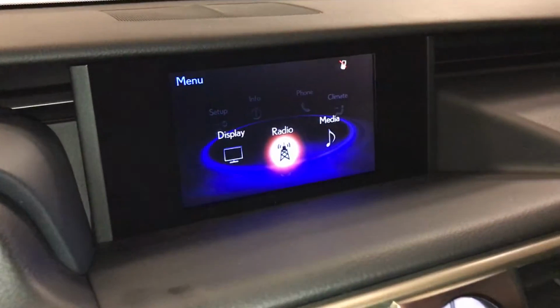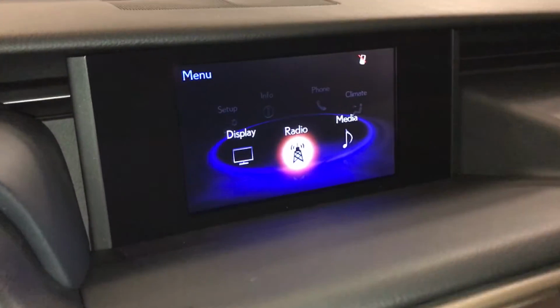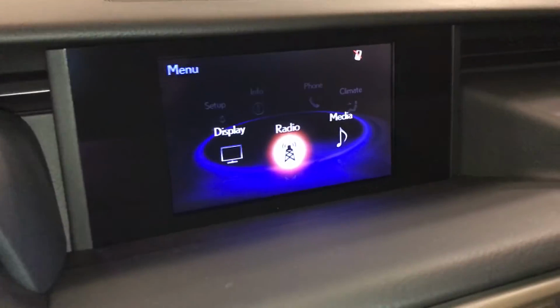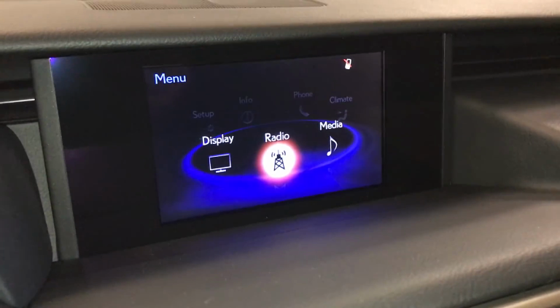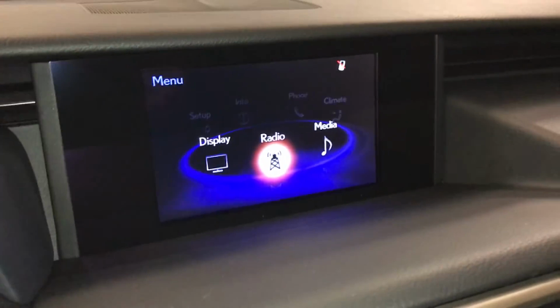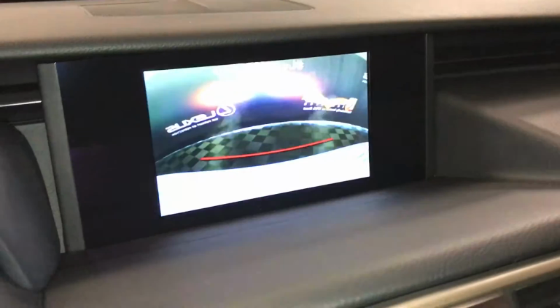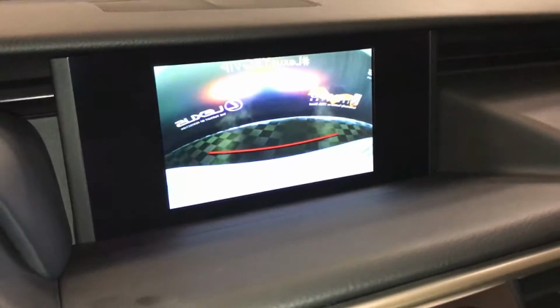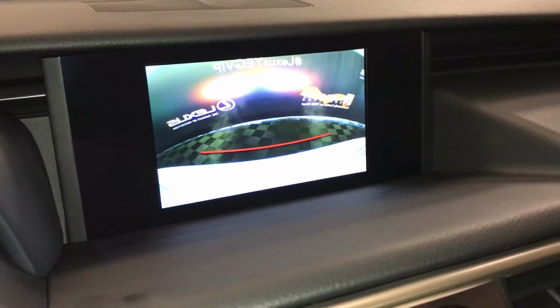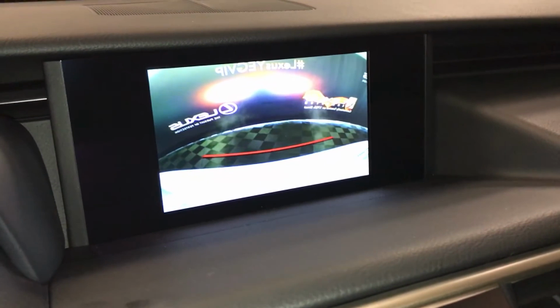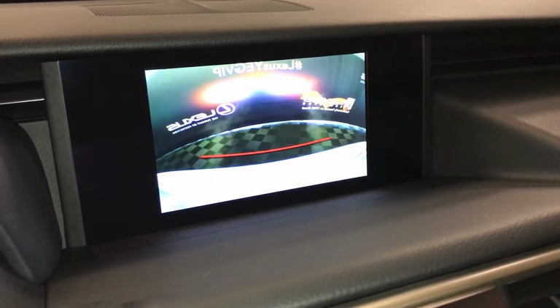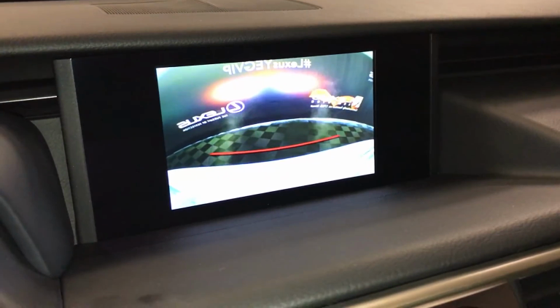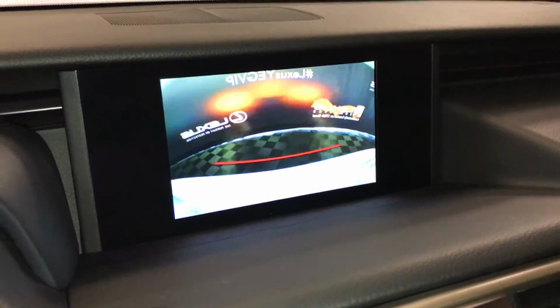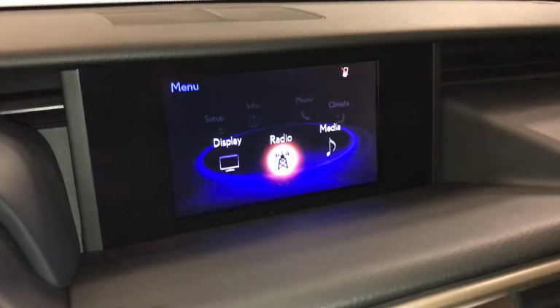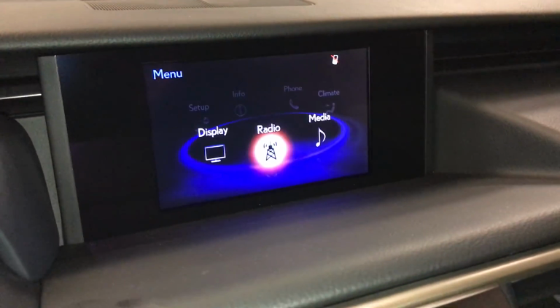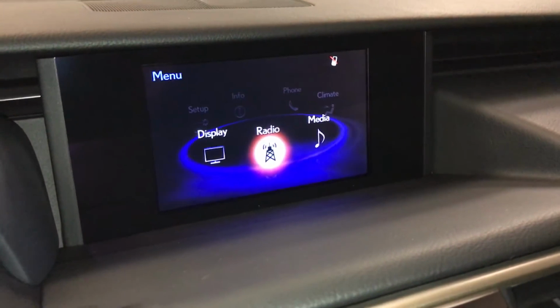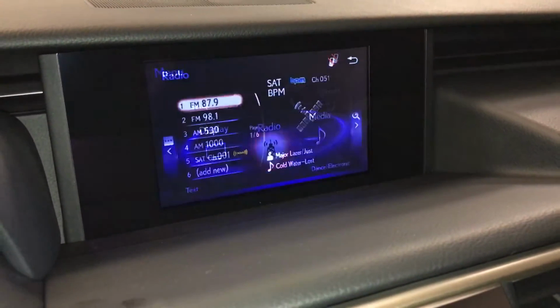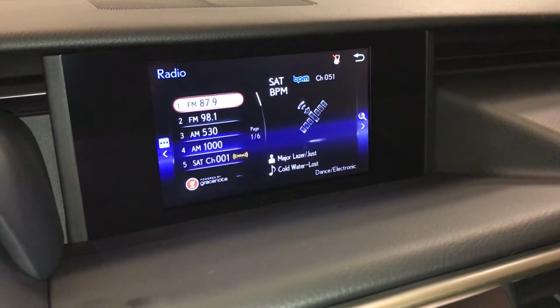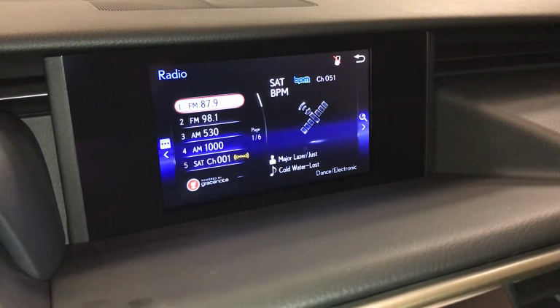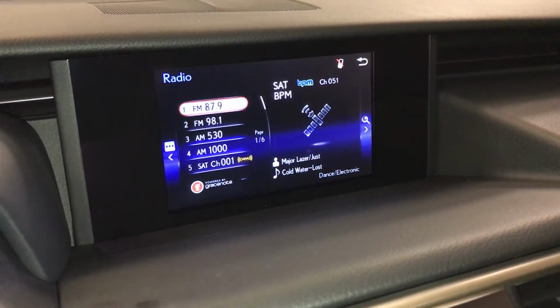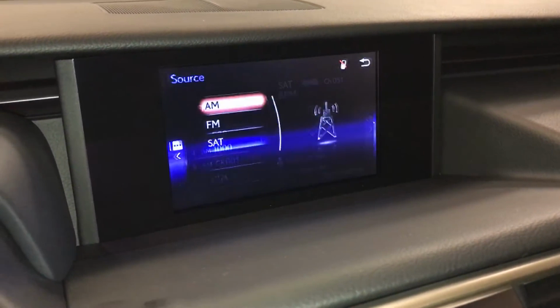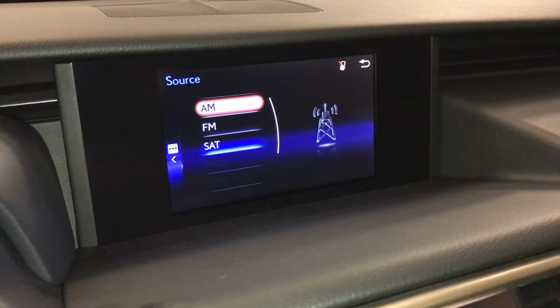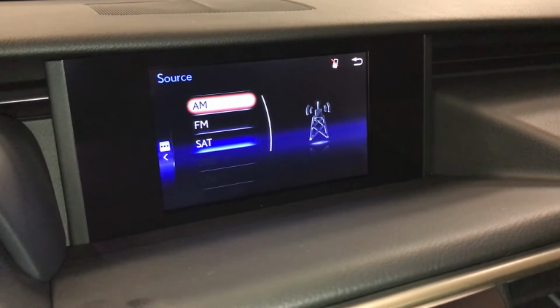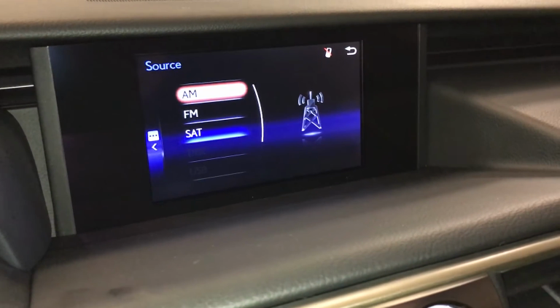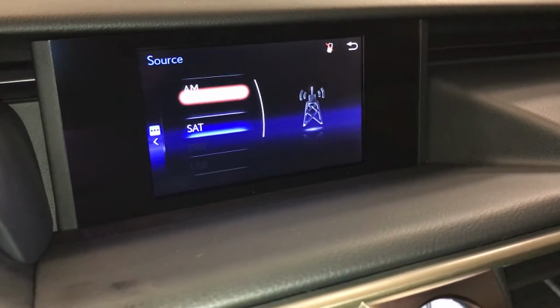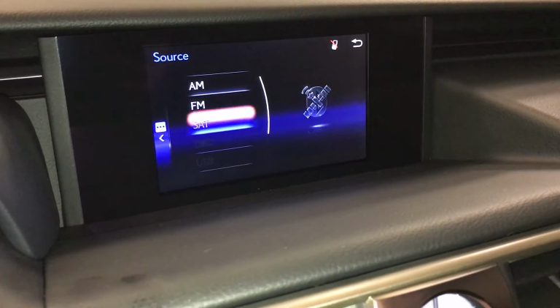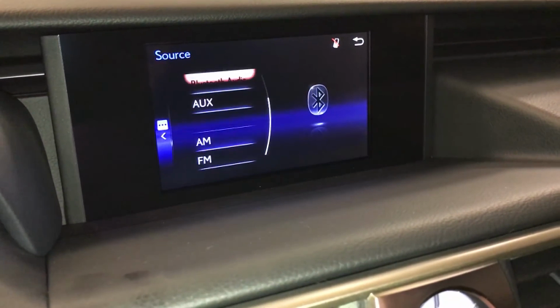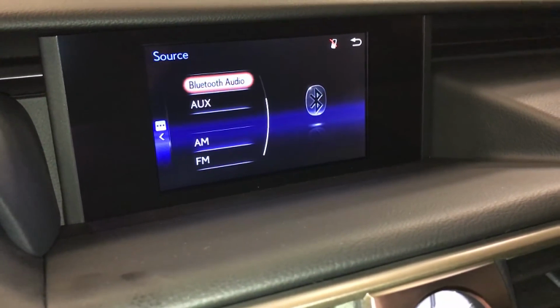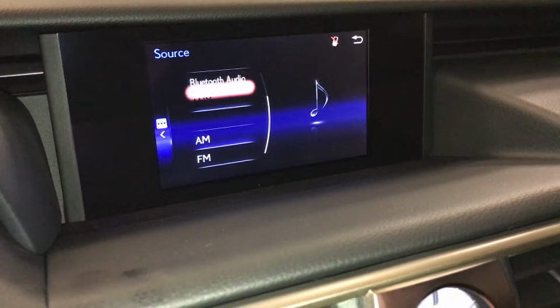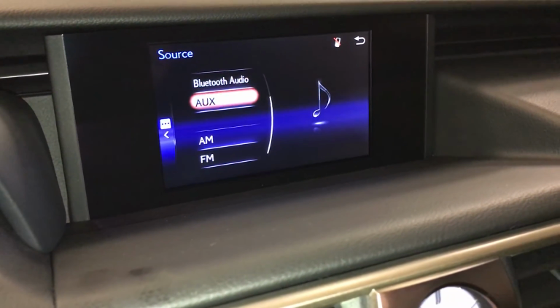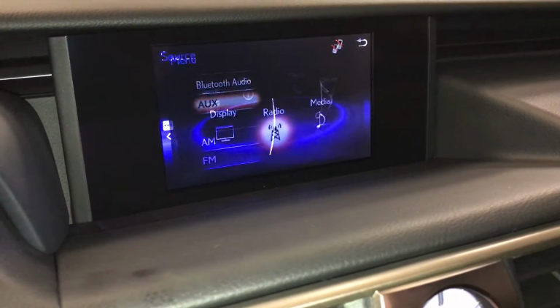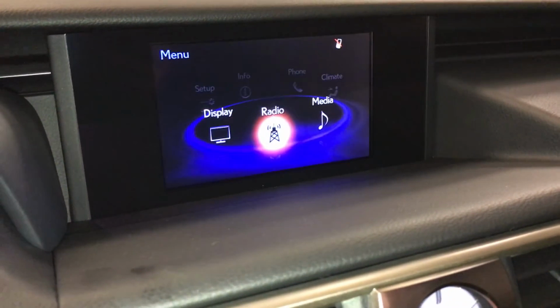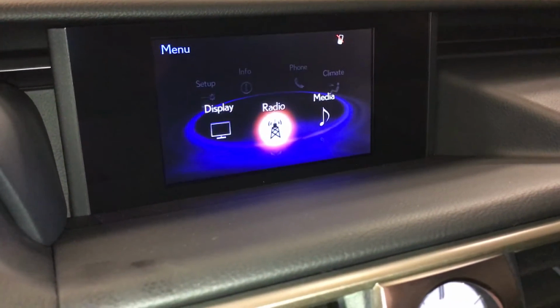Display screen houses your backup camera with grid lines. 10-speaker Lexus audio system with AM, FM, HD radio, satellite, CD, Bluetooth, auxiliary, and USB.